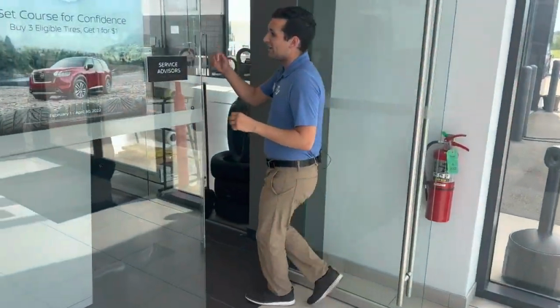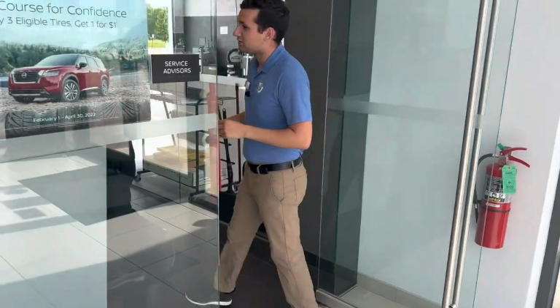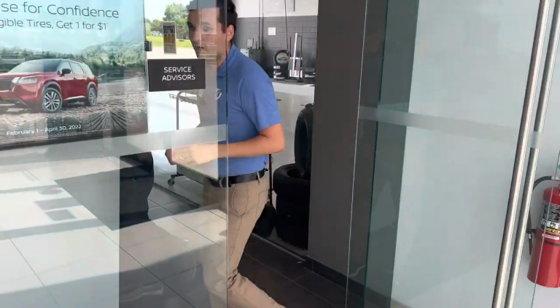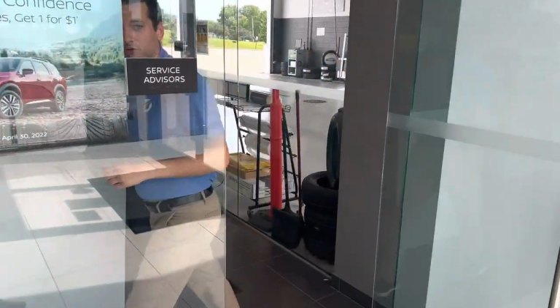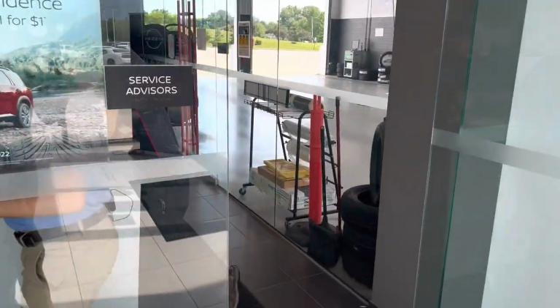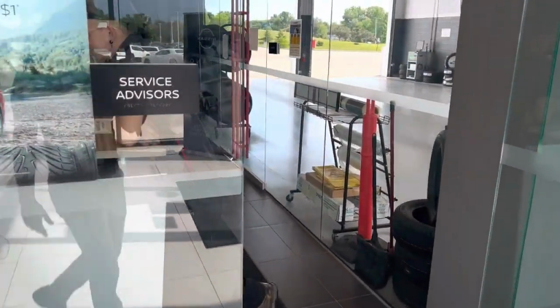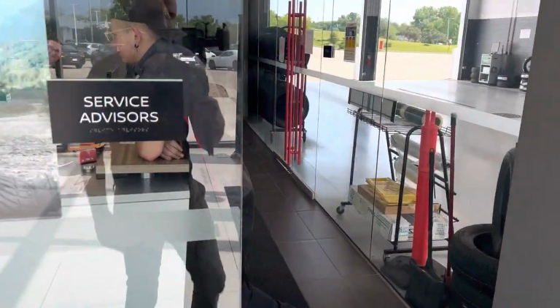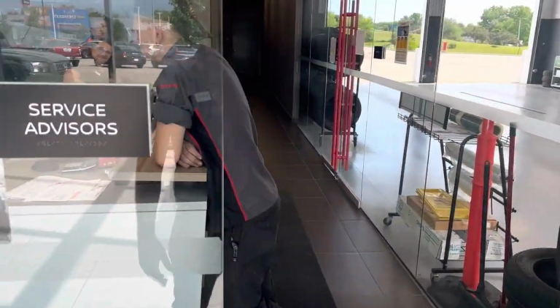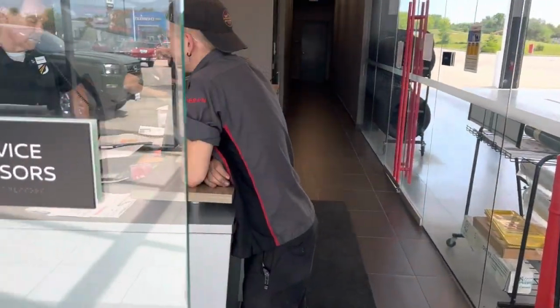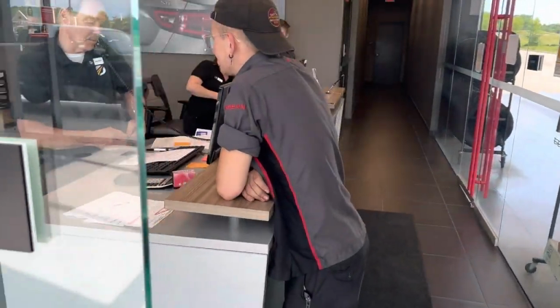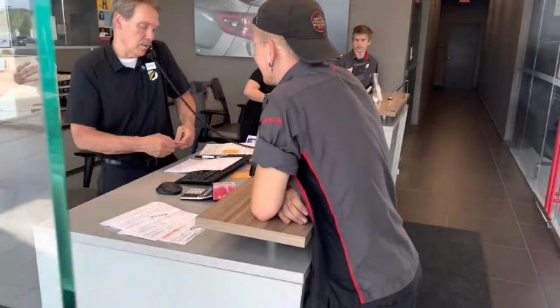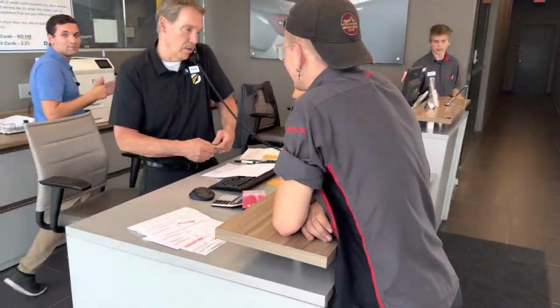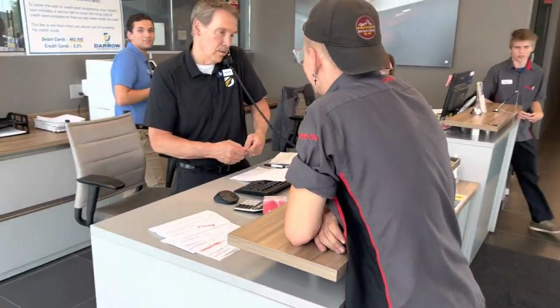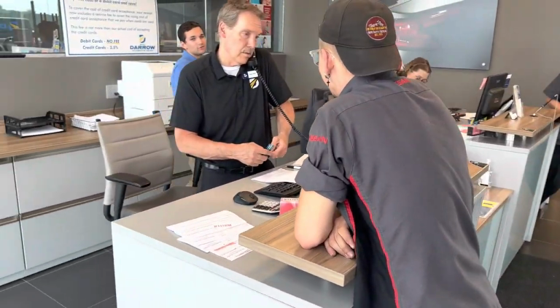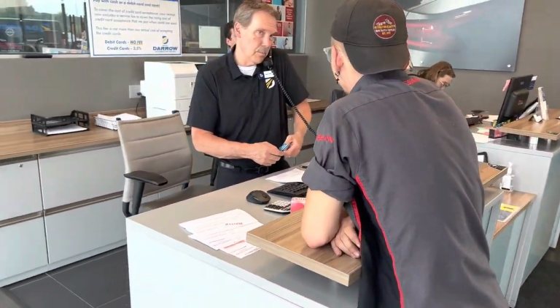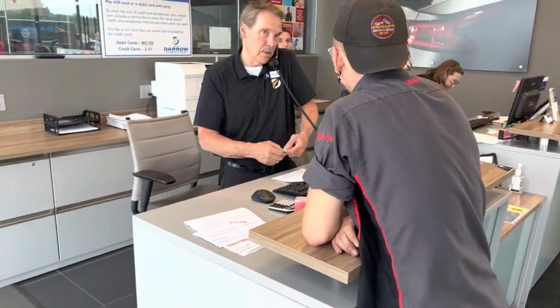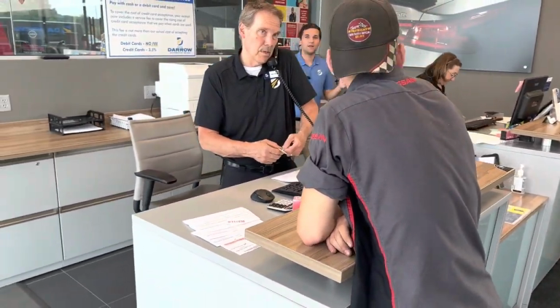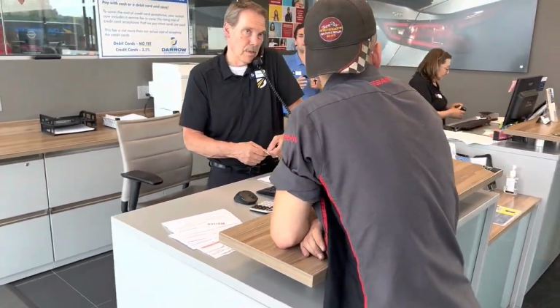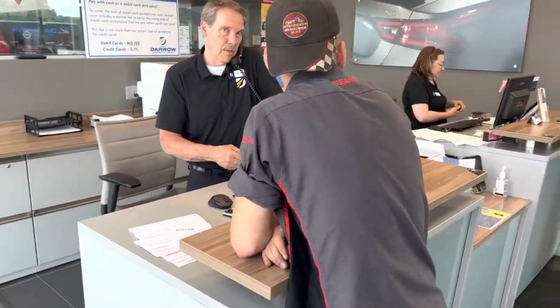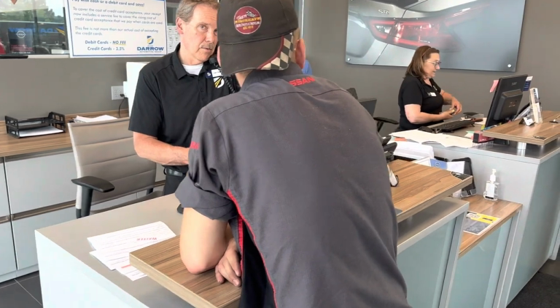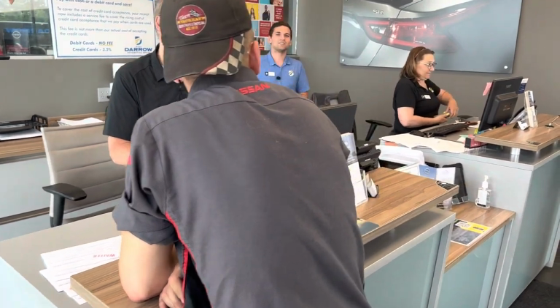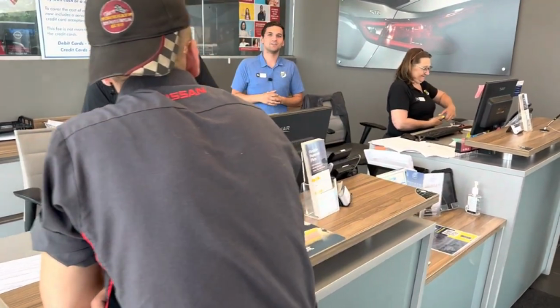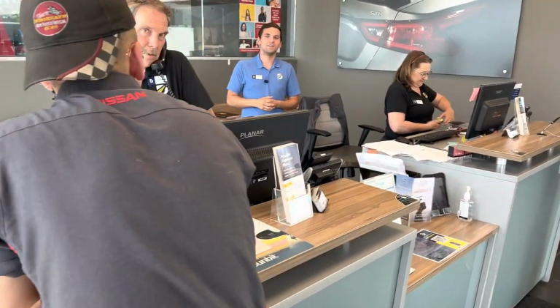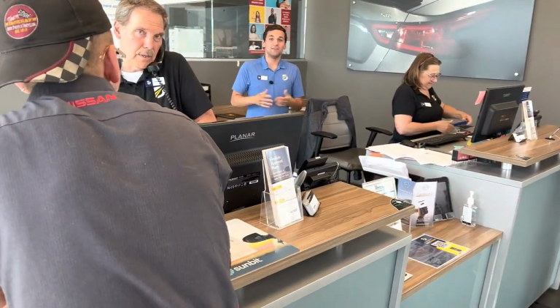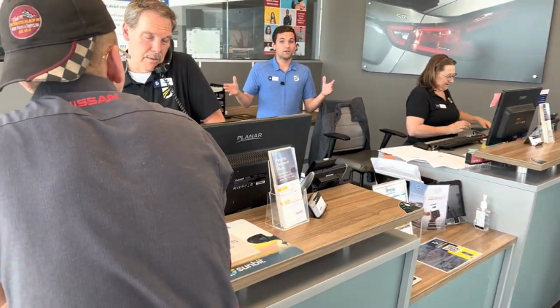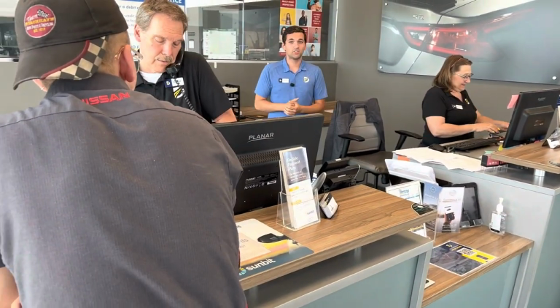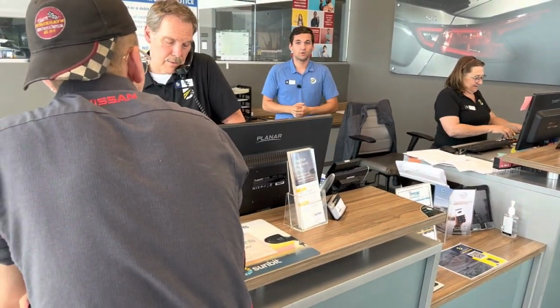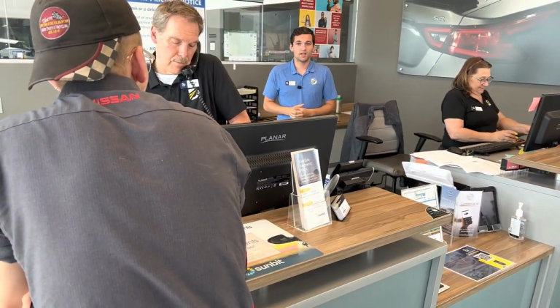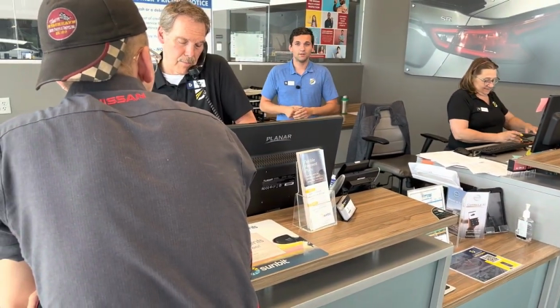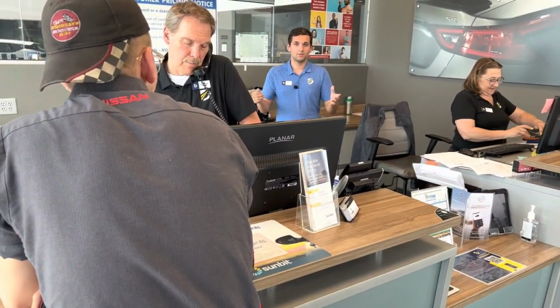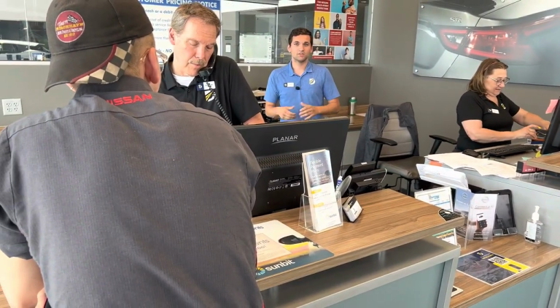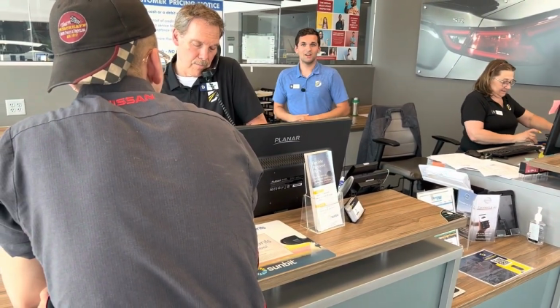Walking through here, we have both Roger and Pam. These guys would be more than happy to help you out servicing your next vehicle. If you have any questions or want to stop in, please give us a call.